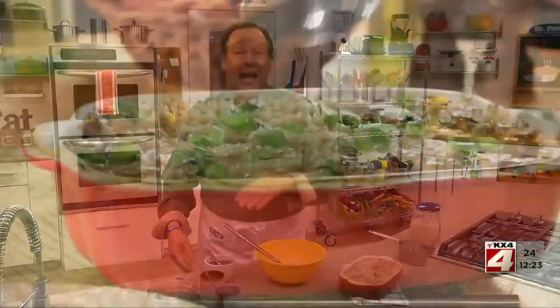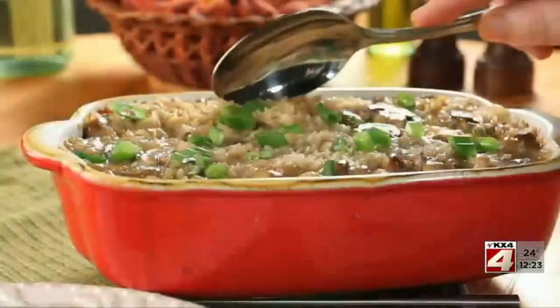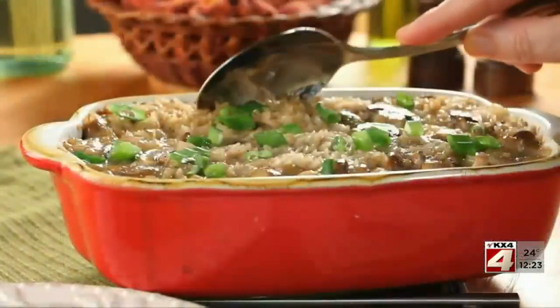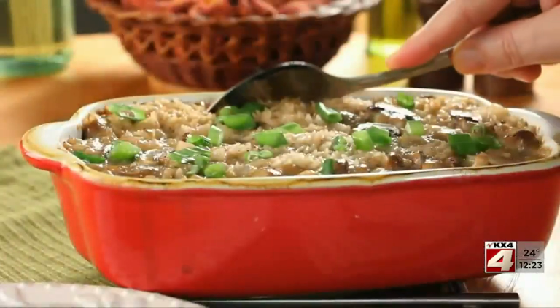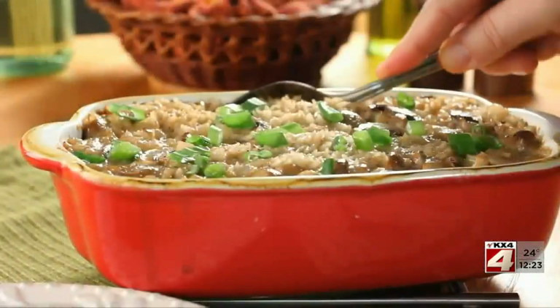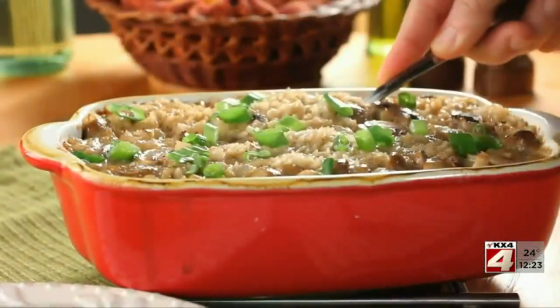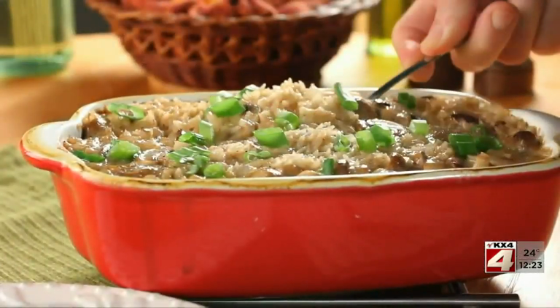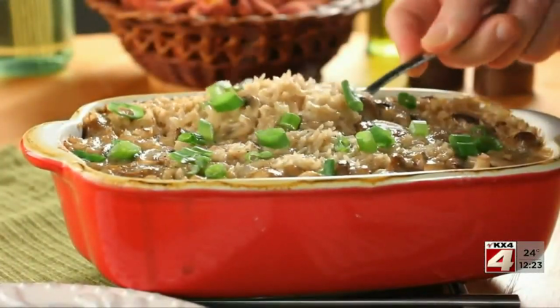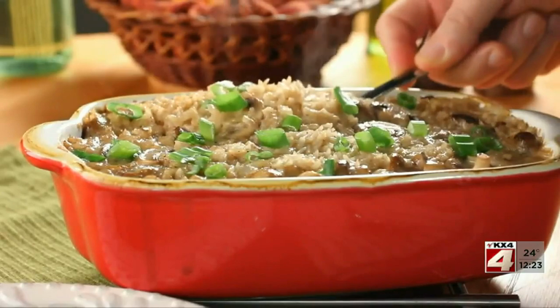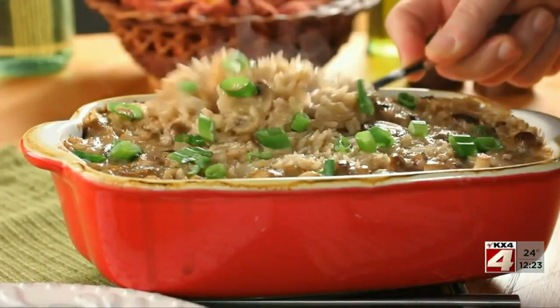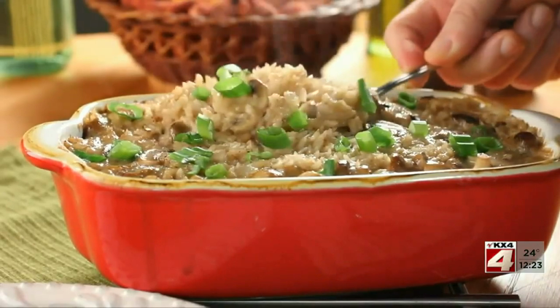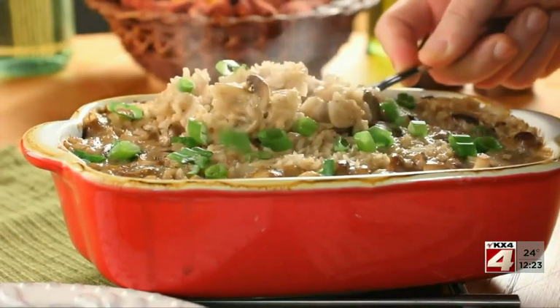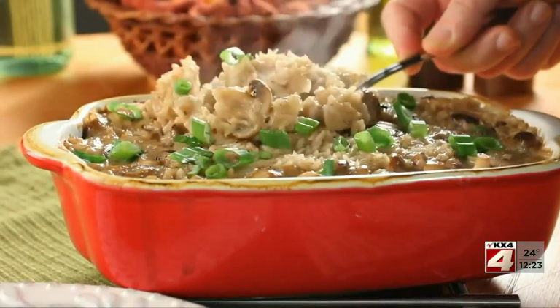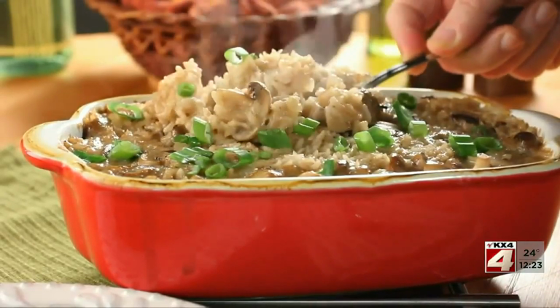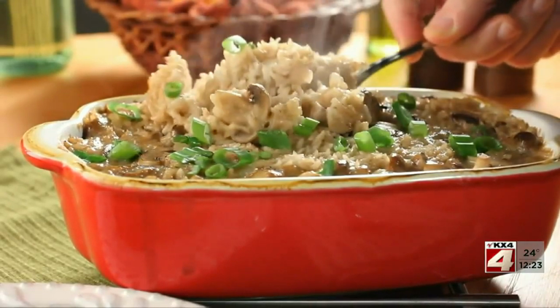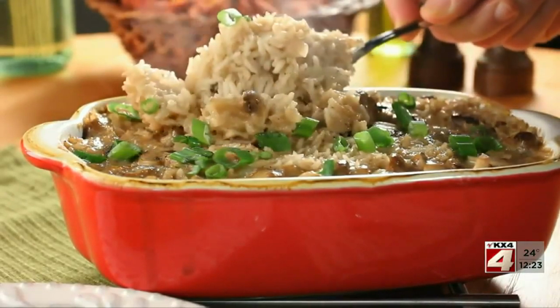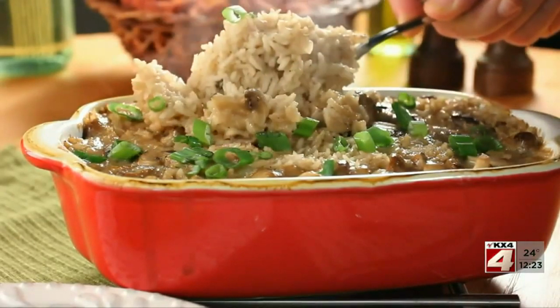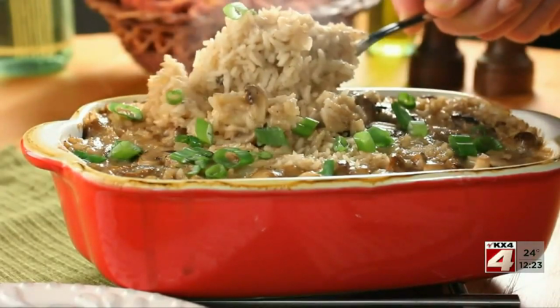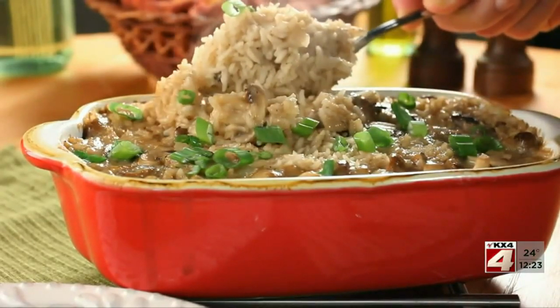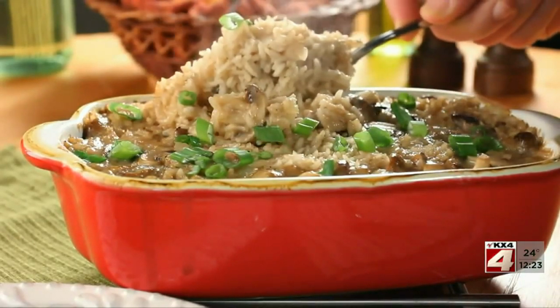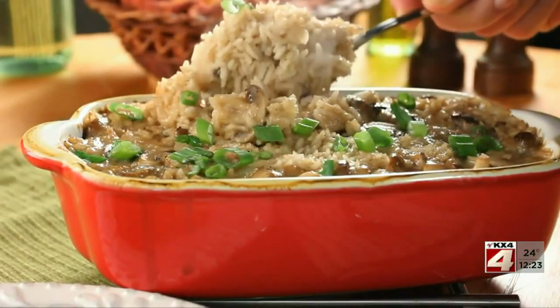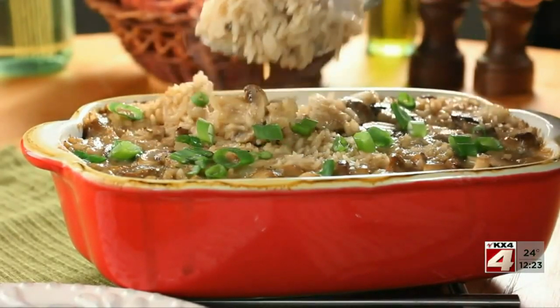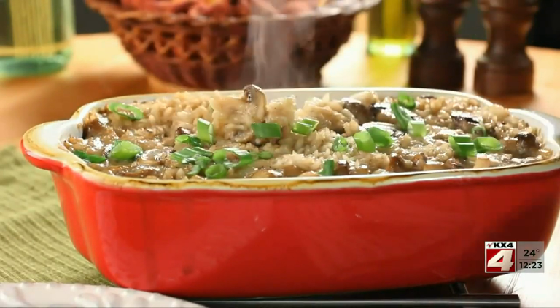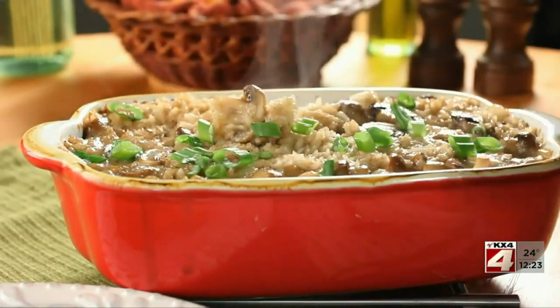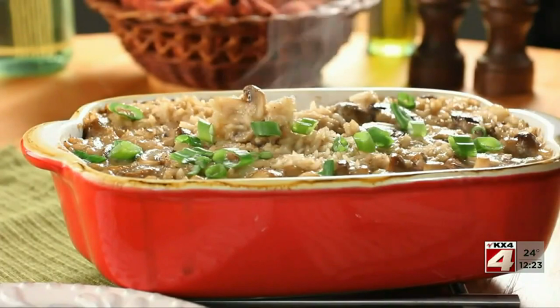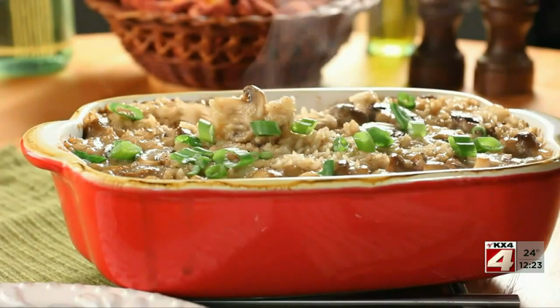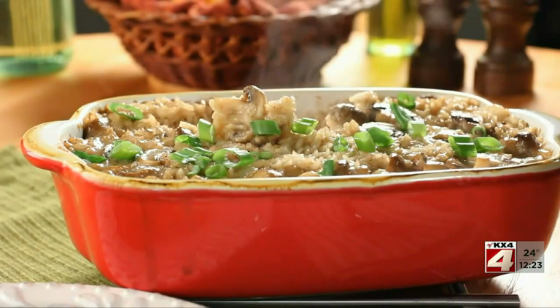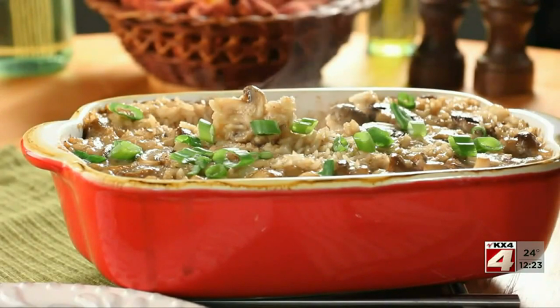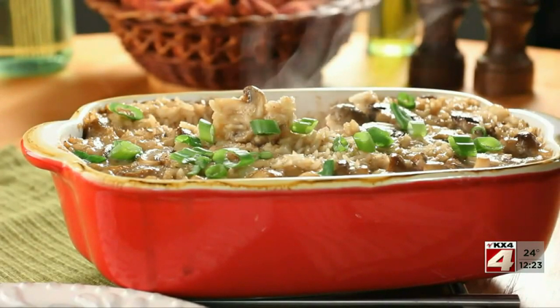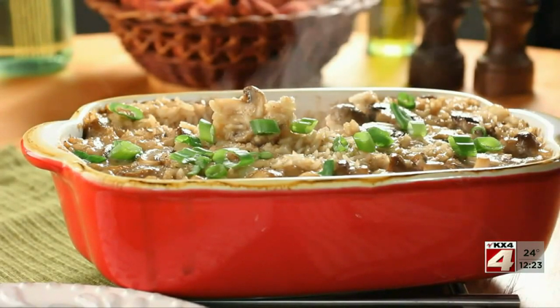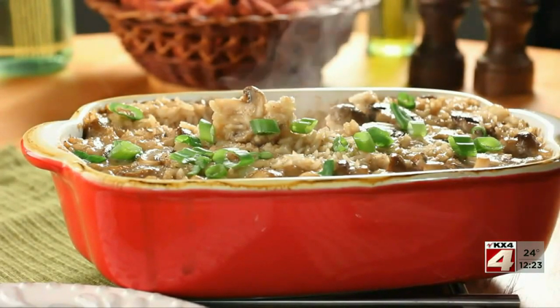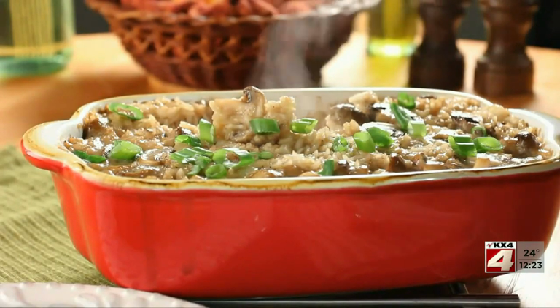And since it's so versatile, you can serve this with just about anything from roasted chicken to grilled steak. Just be careful taking it out of the oven because it's gonna be smoking hot.